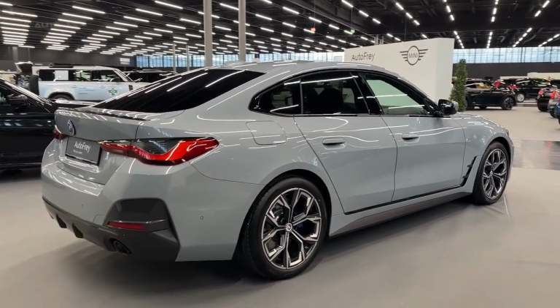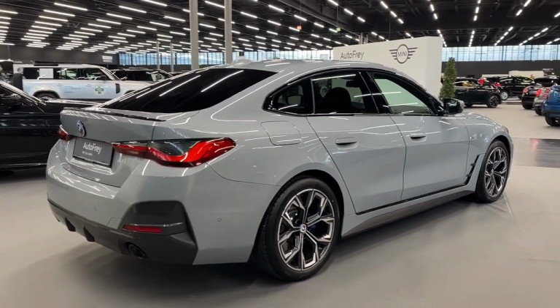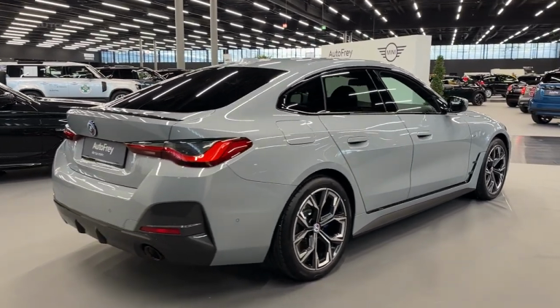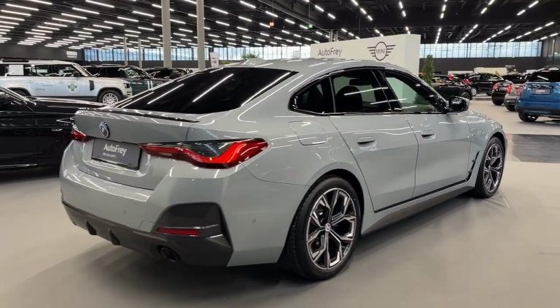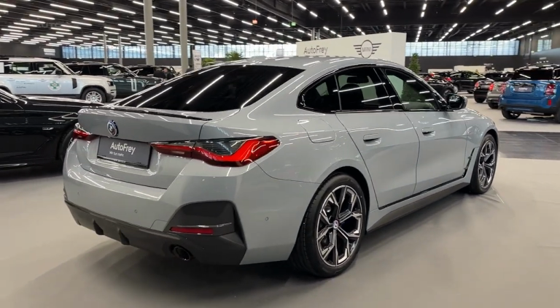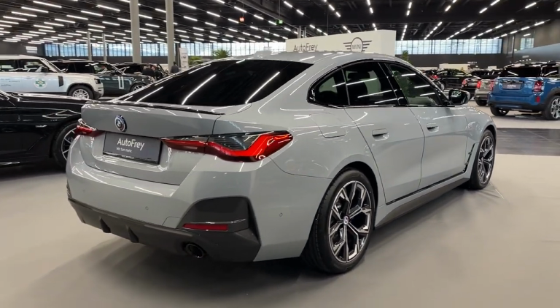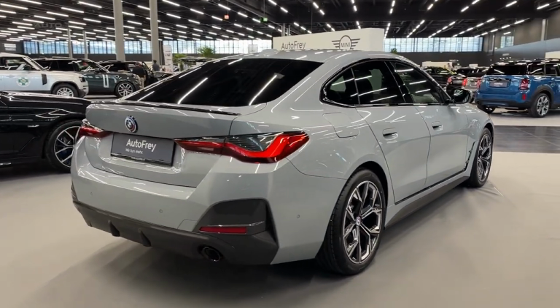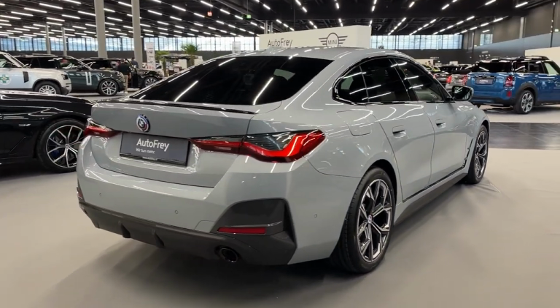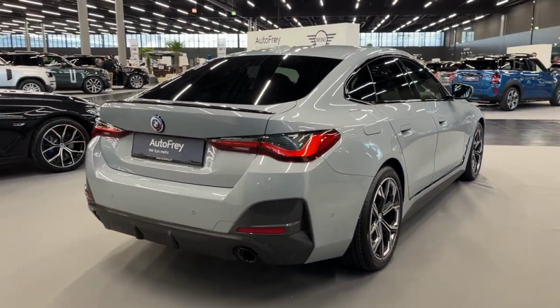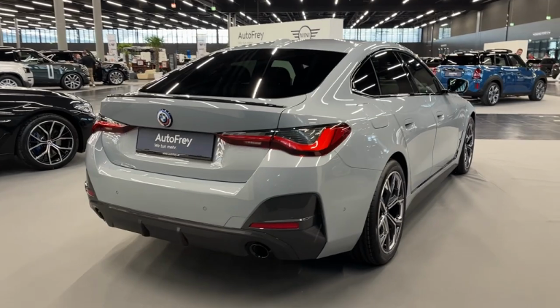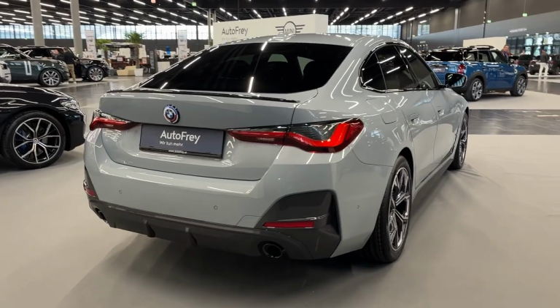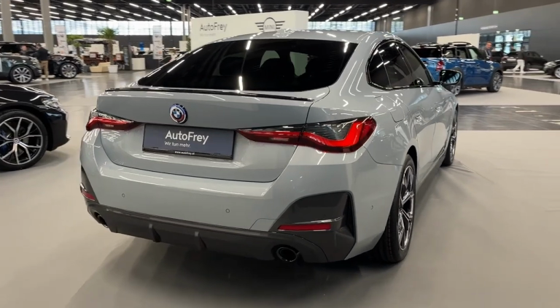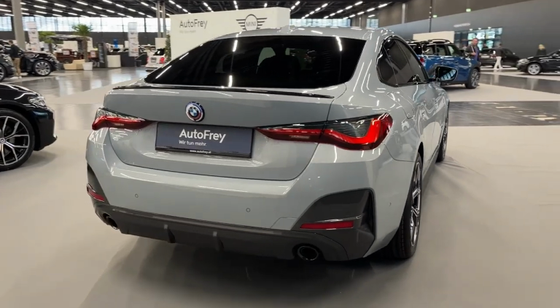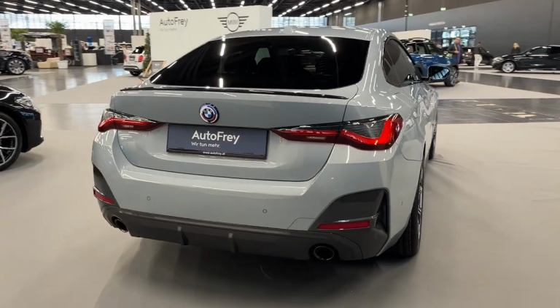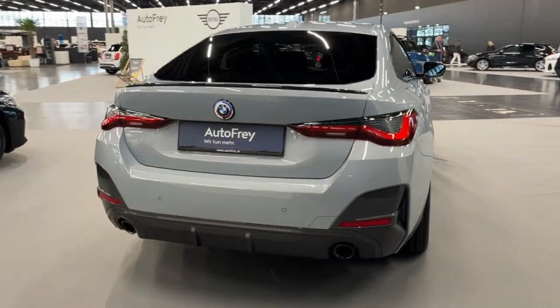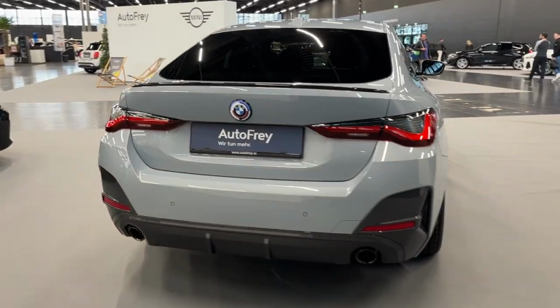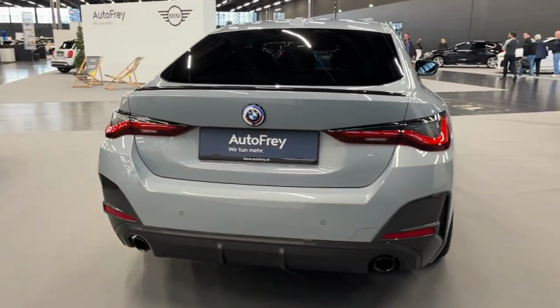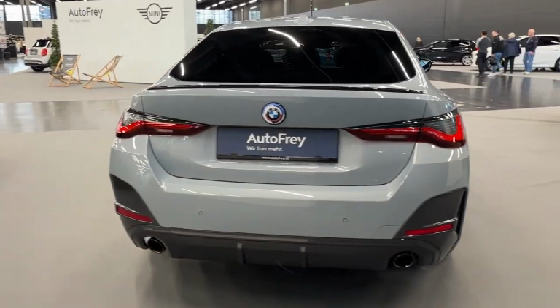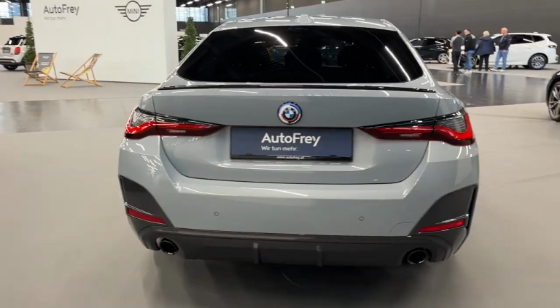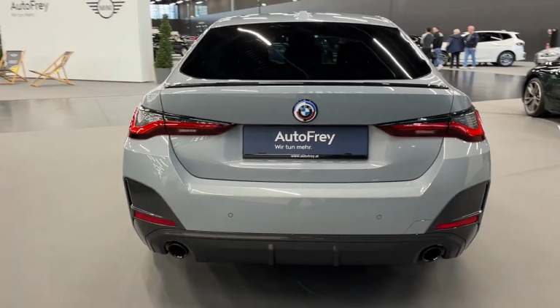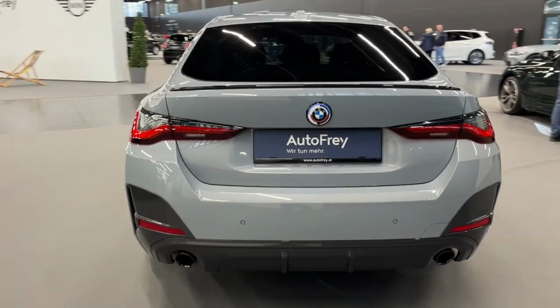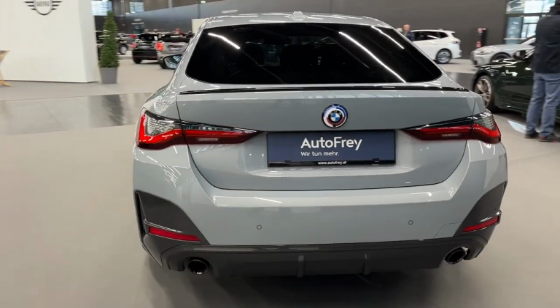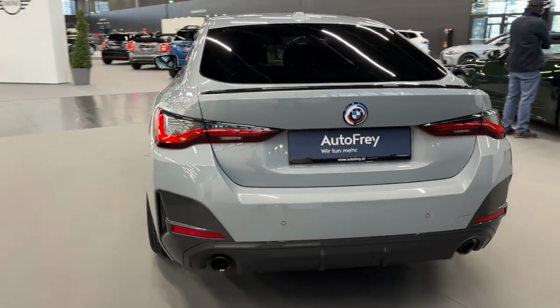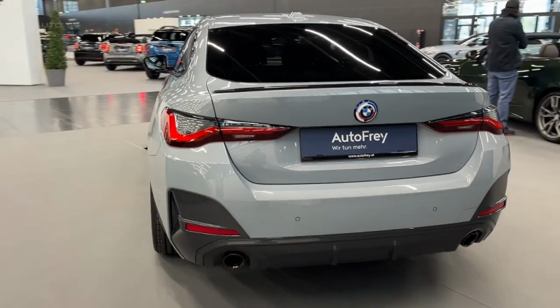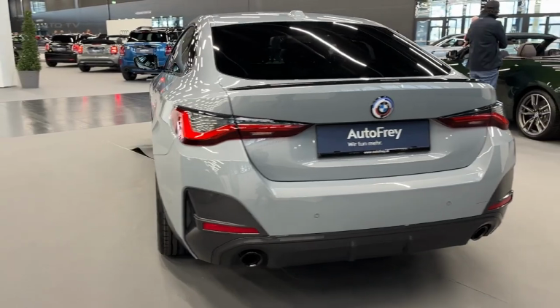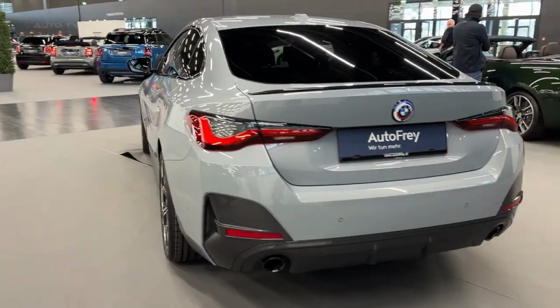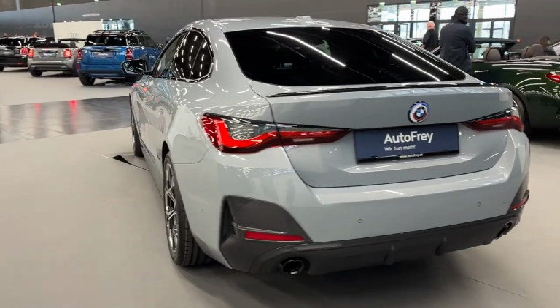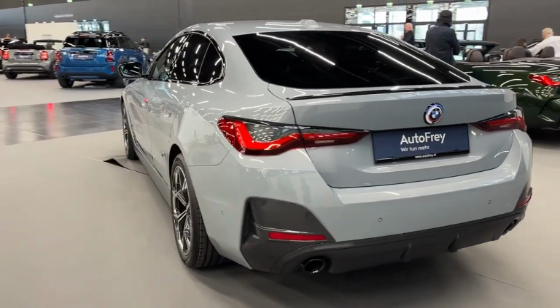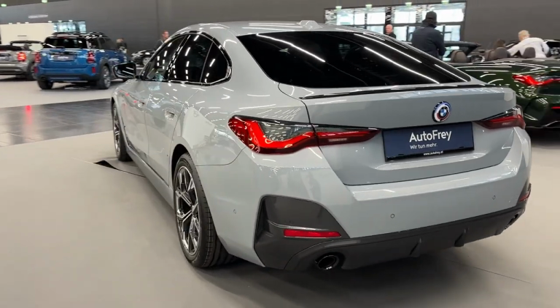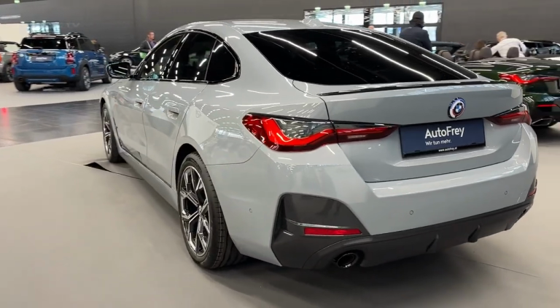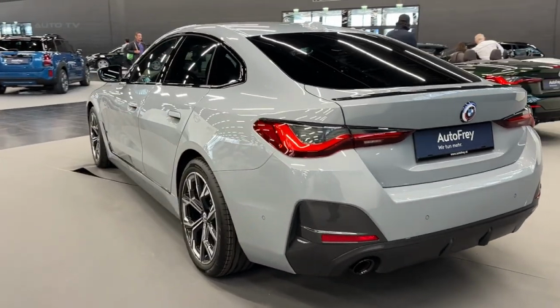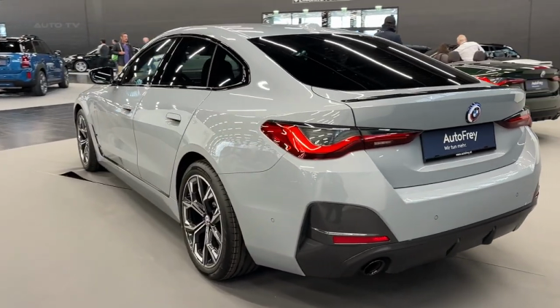The expressive front end of the new 4 Series Grand Coupe features bold, three-dimensional lines and surfaces. At the center, a large, vertically-emphasized BMW kidney grille takes center stage.